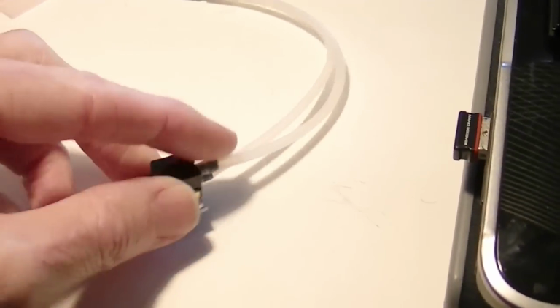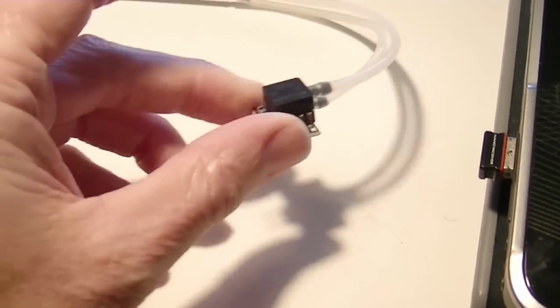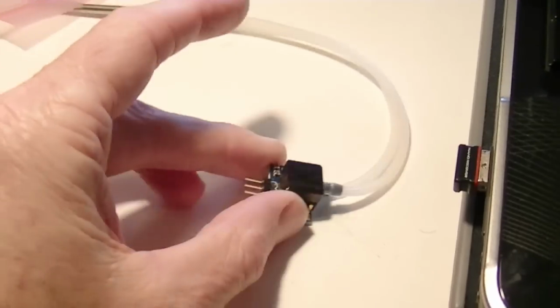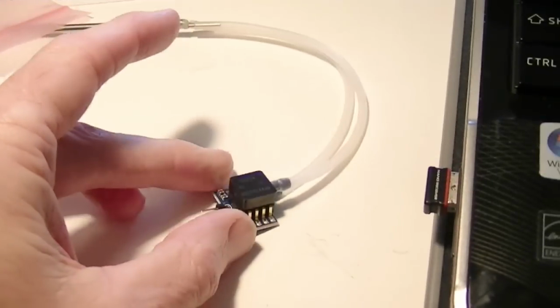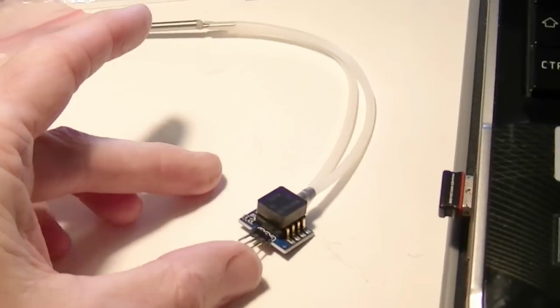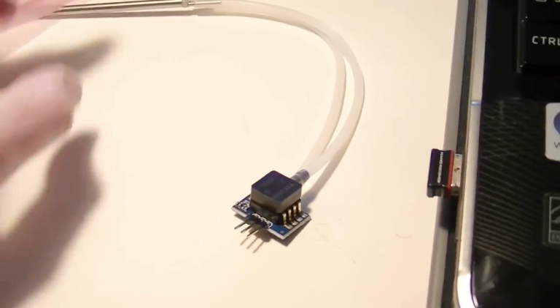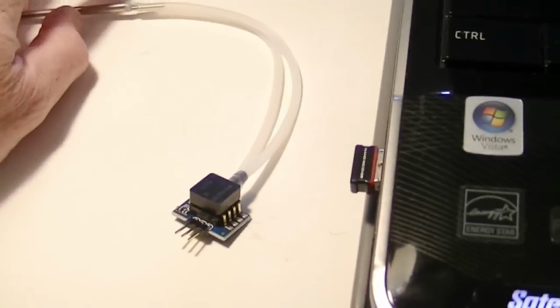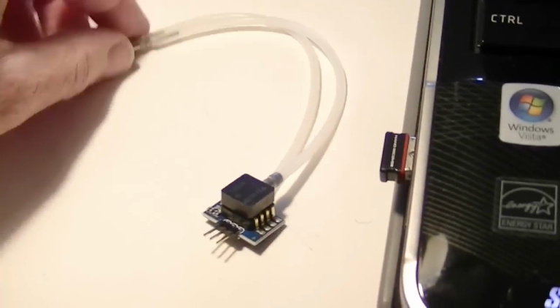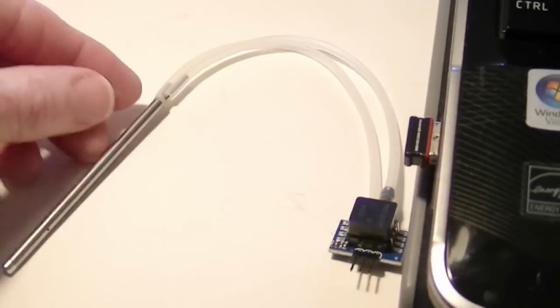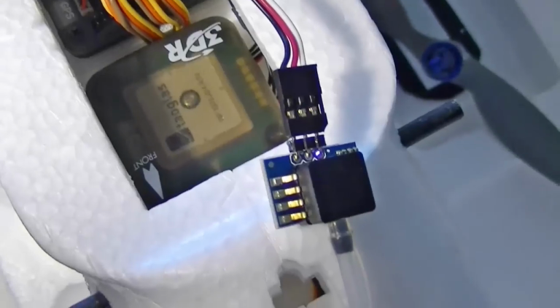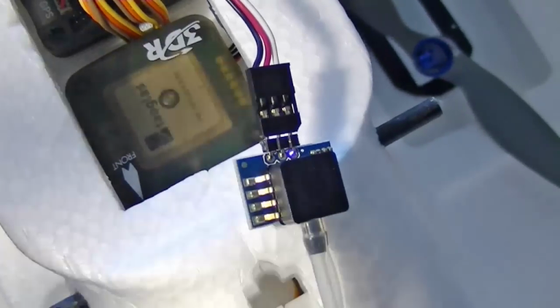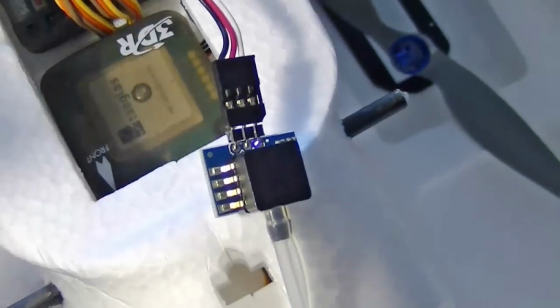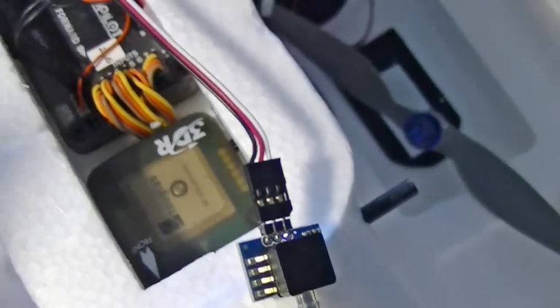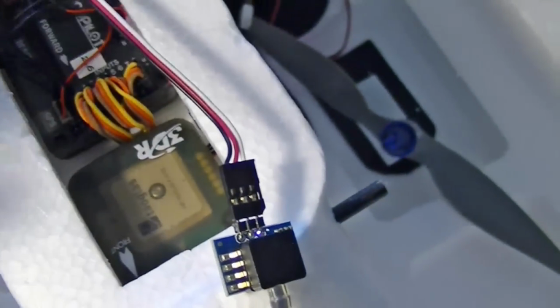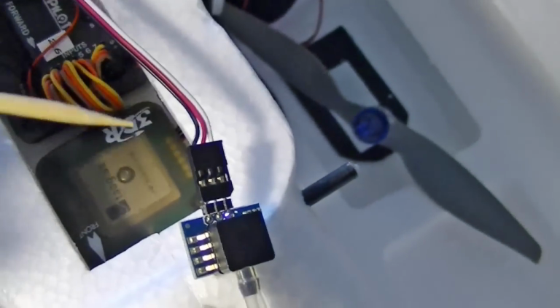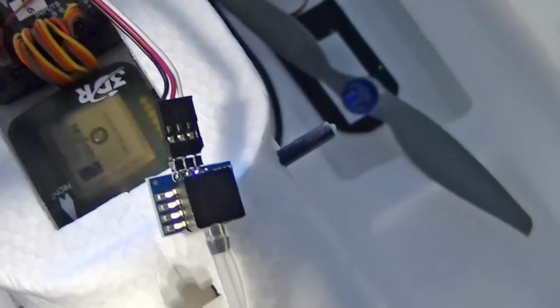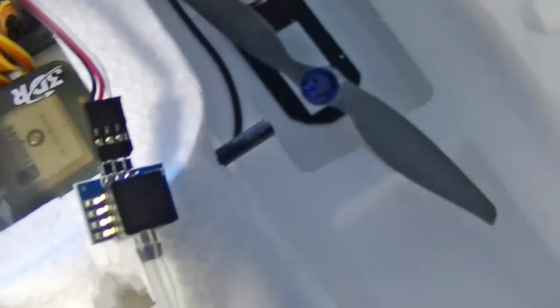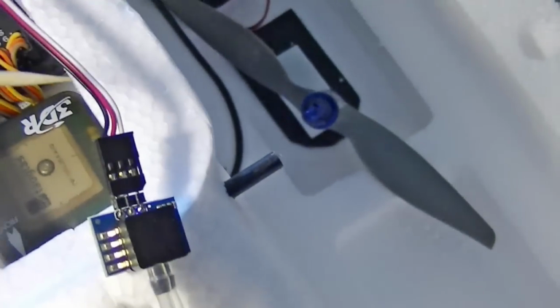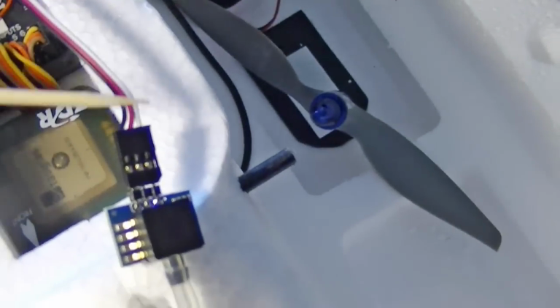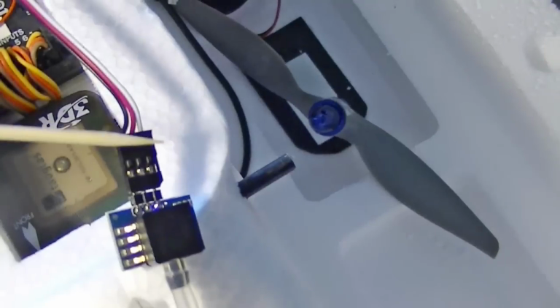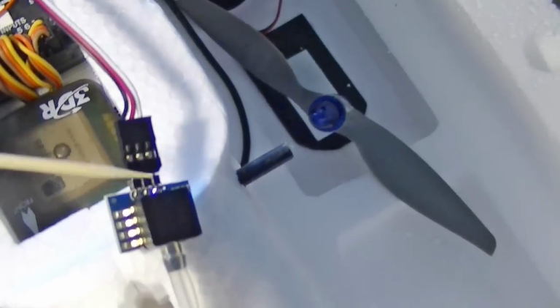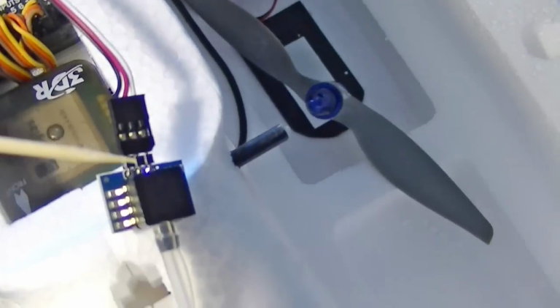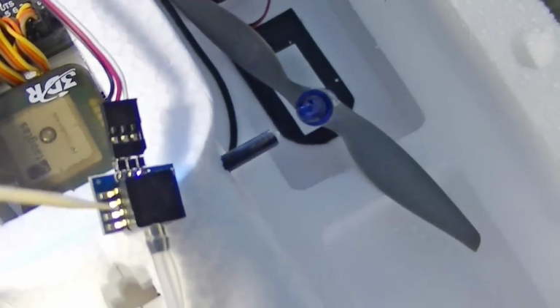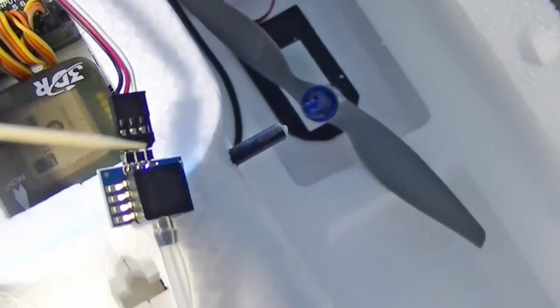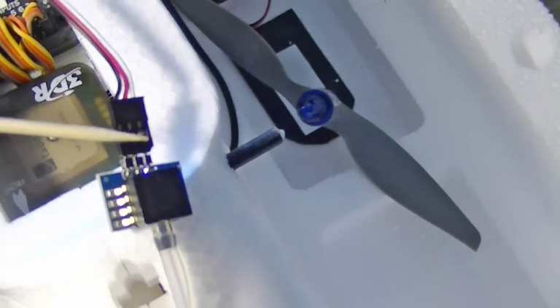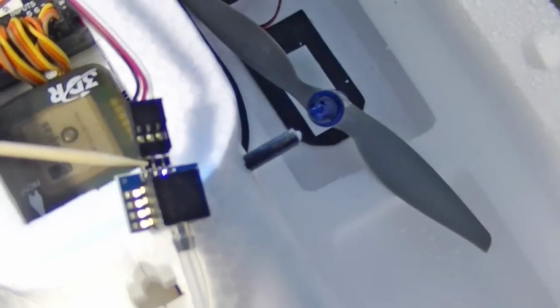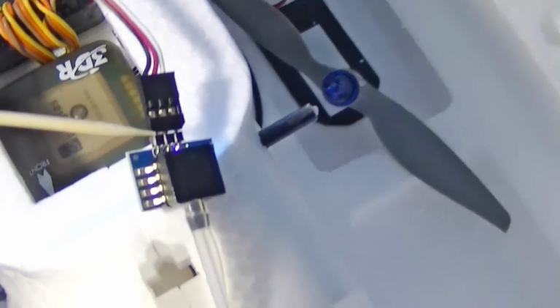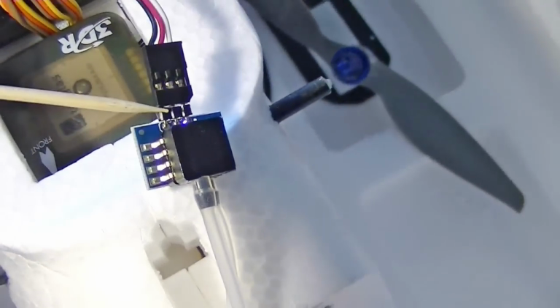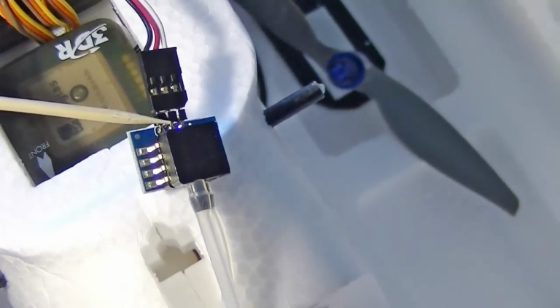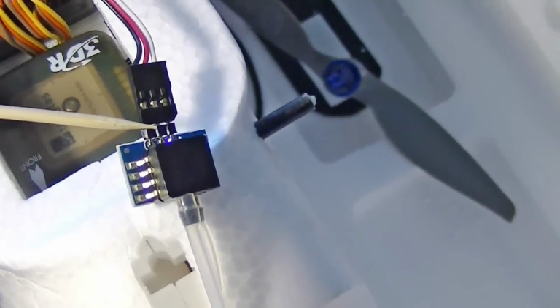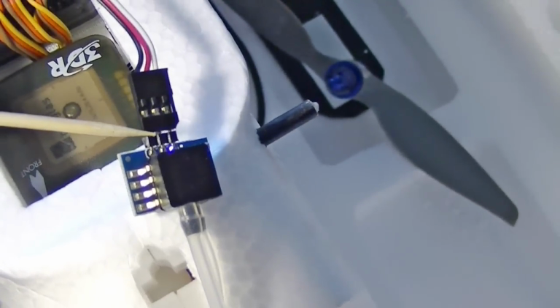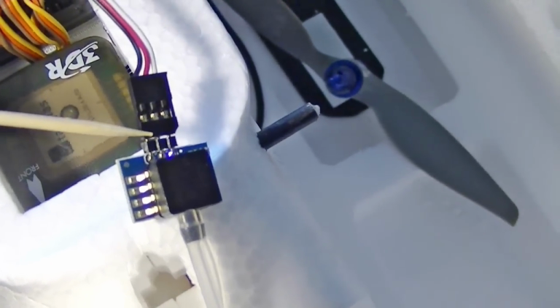The other tube goes on the top port. The airspeed sensor comes with a simple servo wire connector, and that just plugs on the three pins that you solder on.